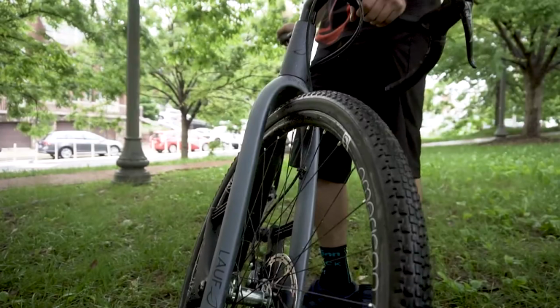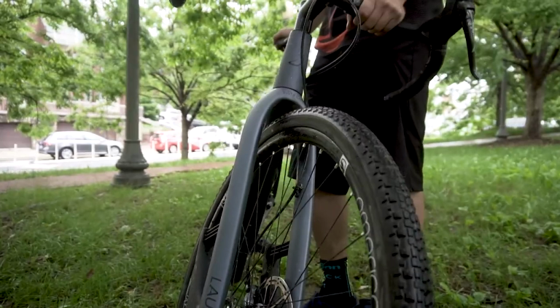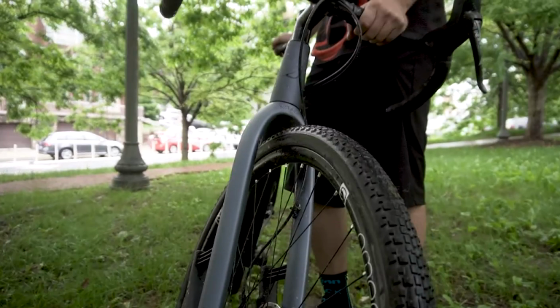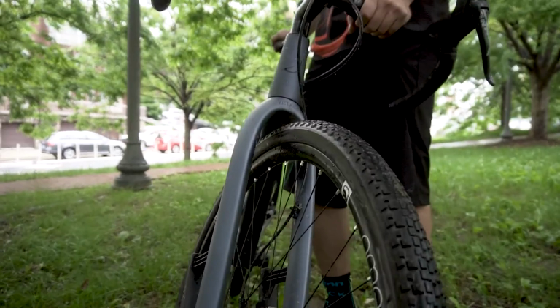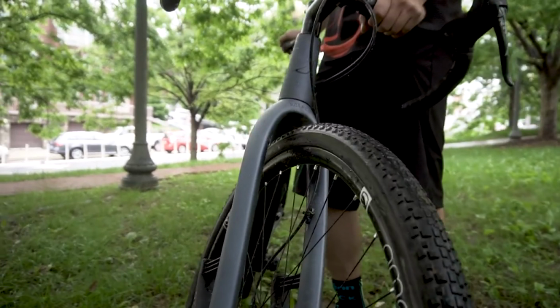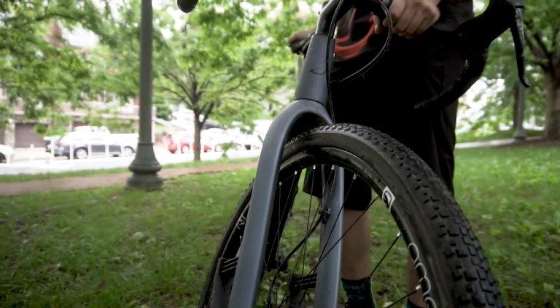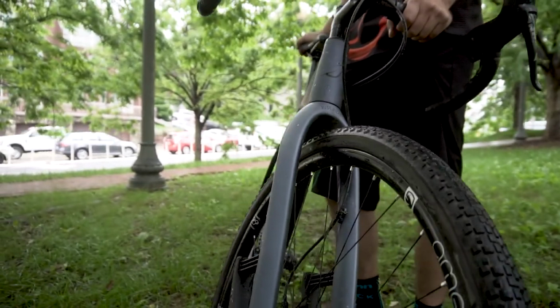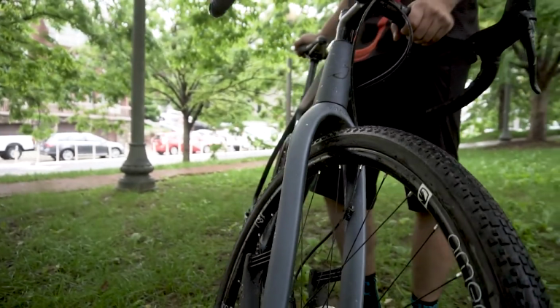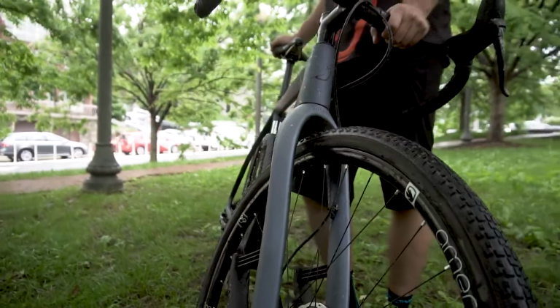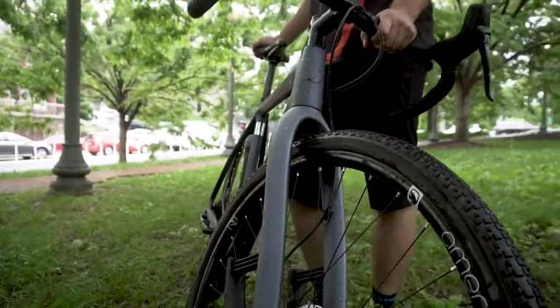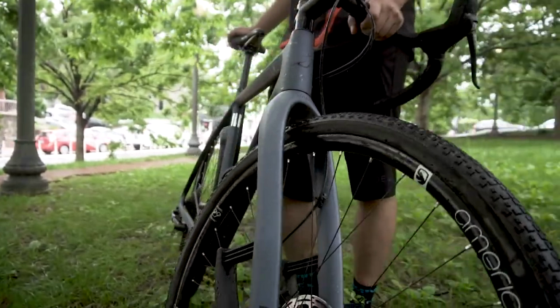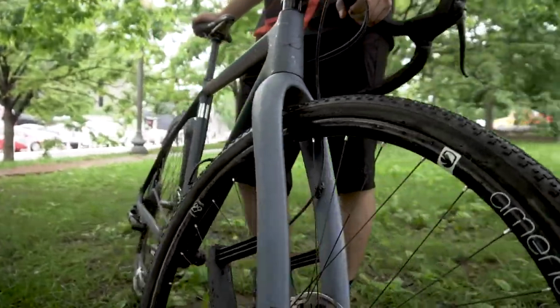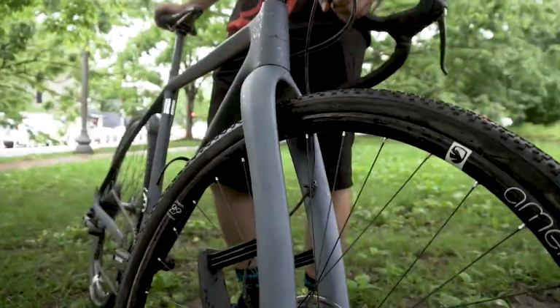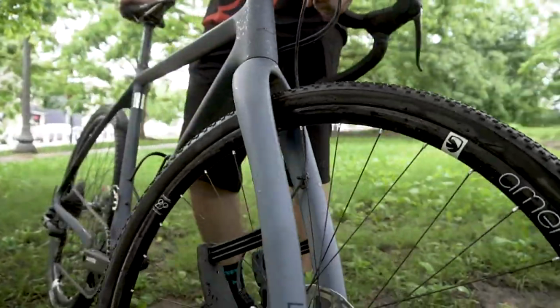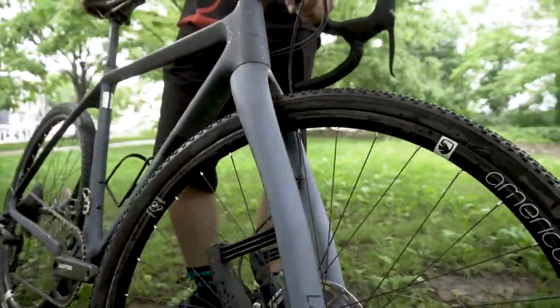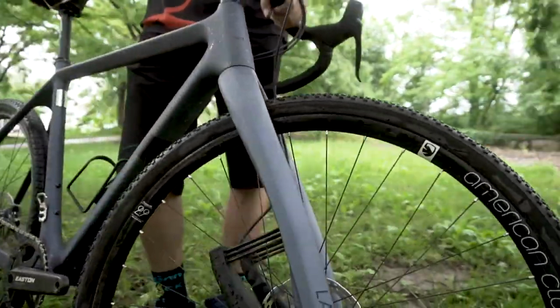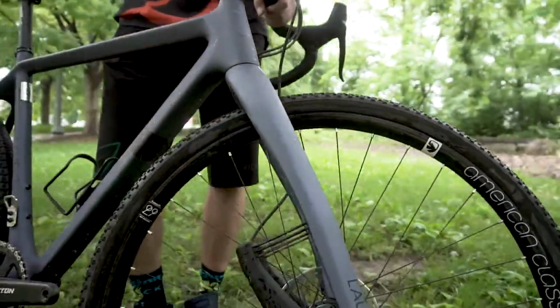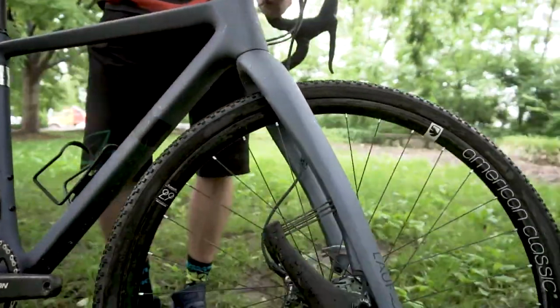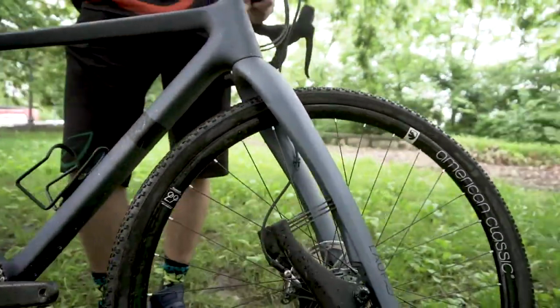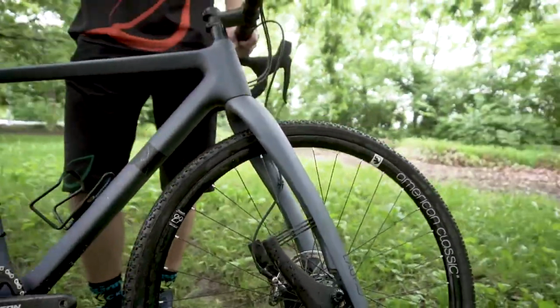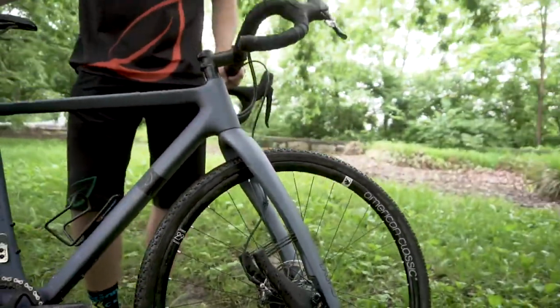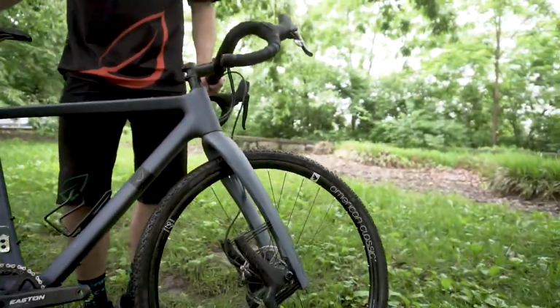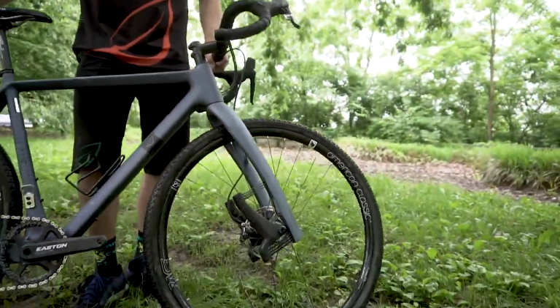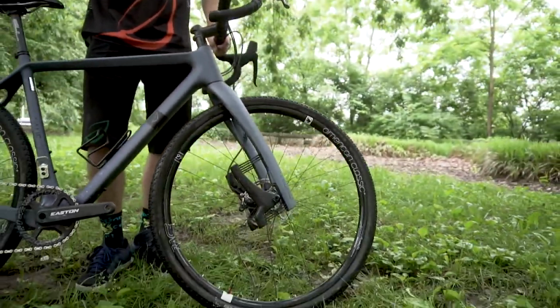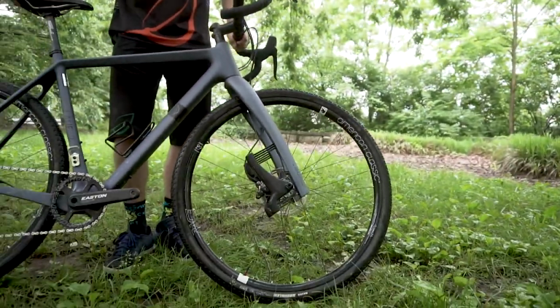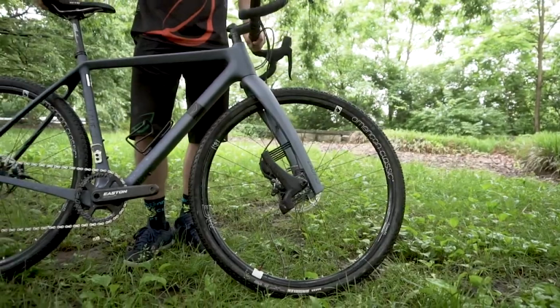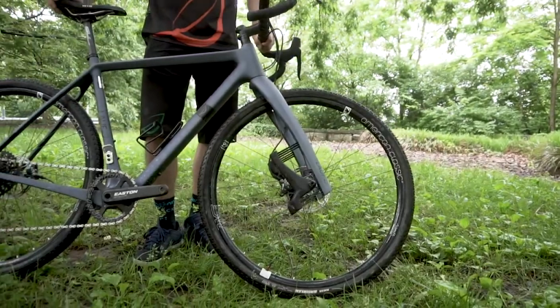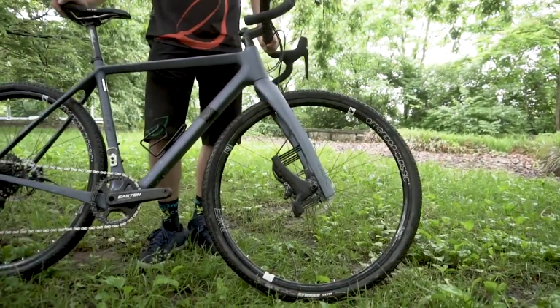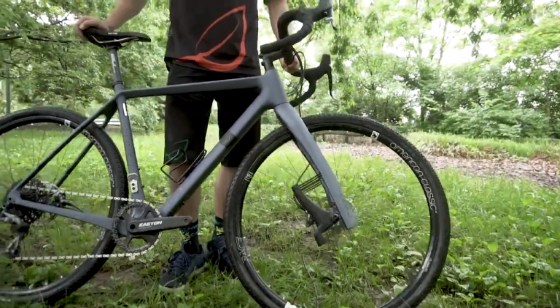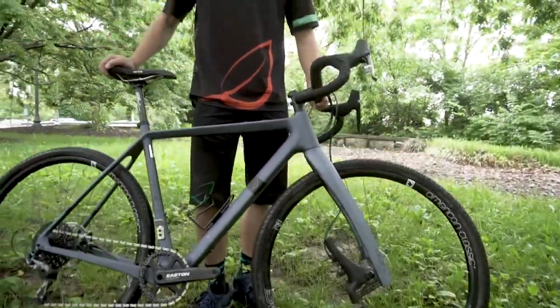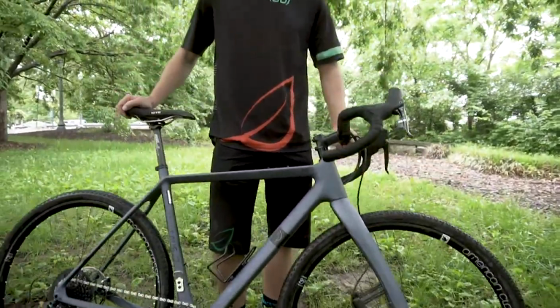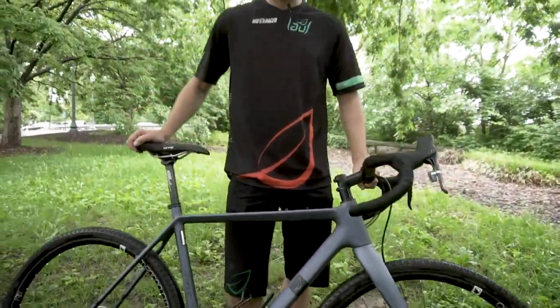Yeah, I've been enjoying riding it. It definitely pushes what the bike can do, at least for a drop-bar road bike. It totally changes the way that you approach riding.